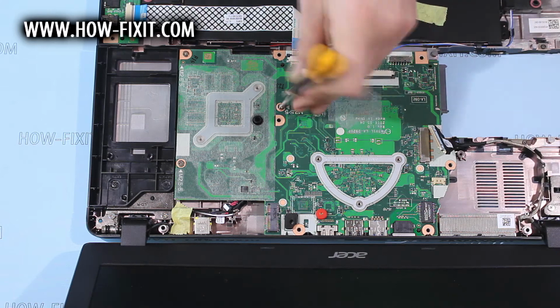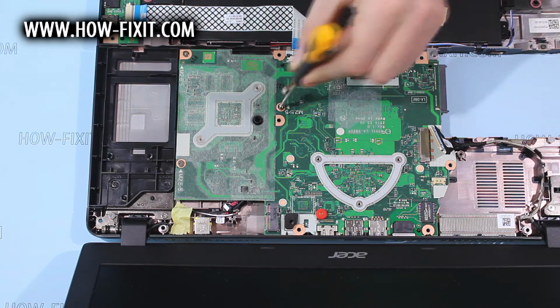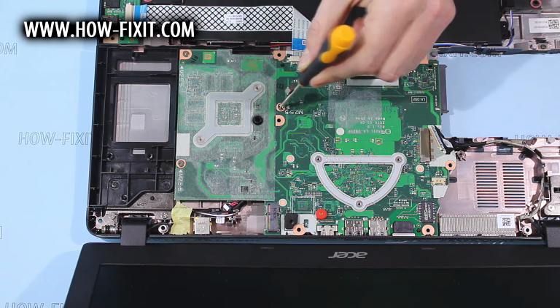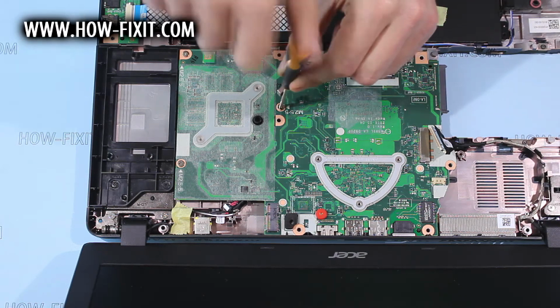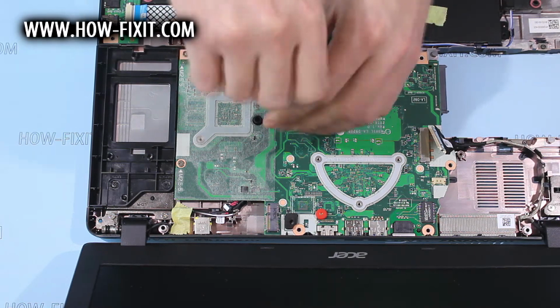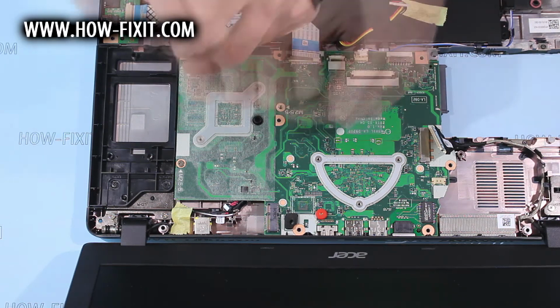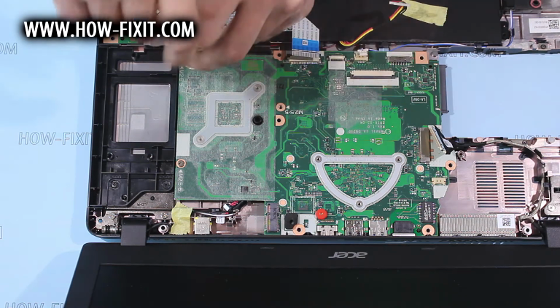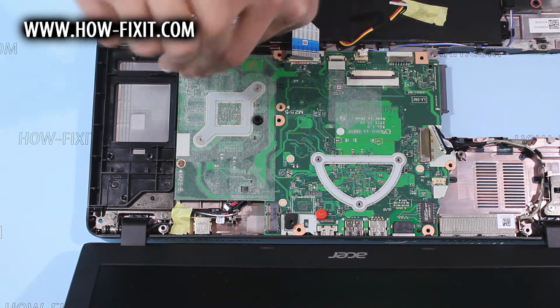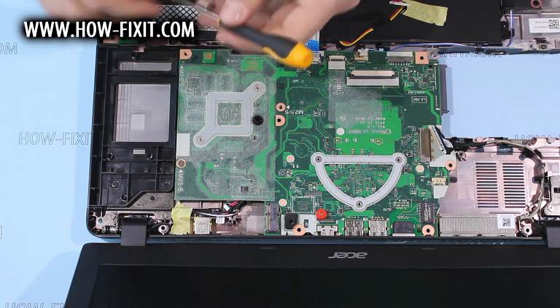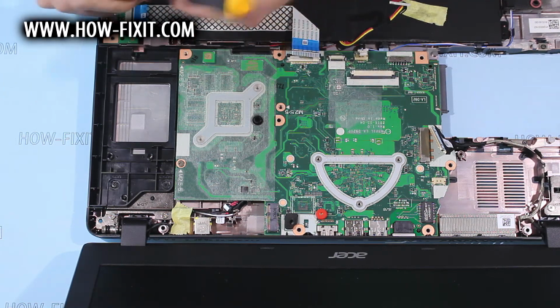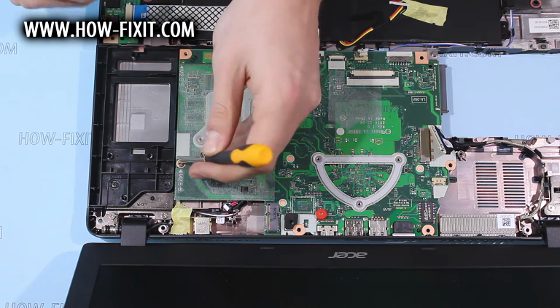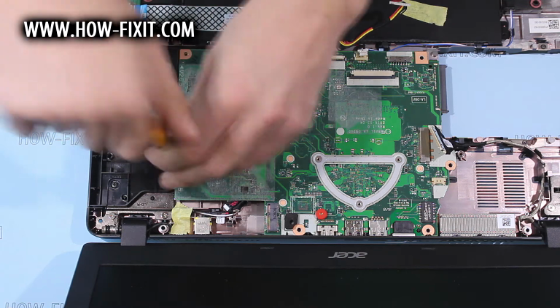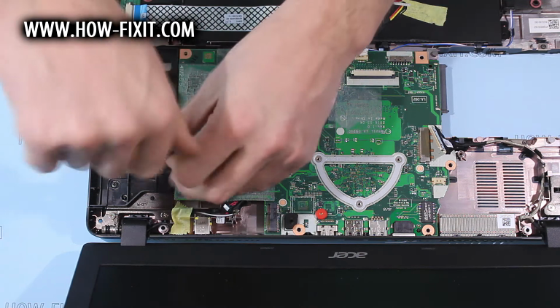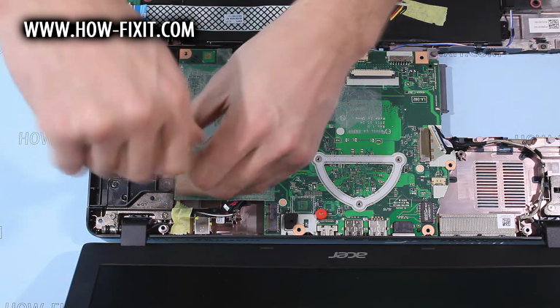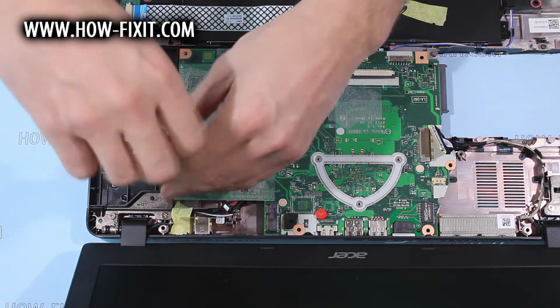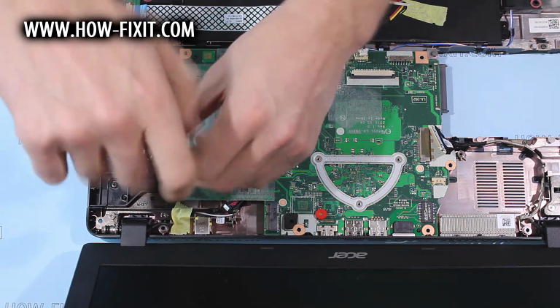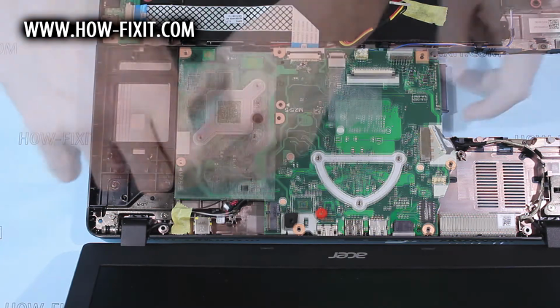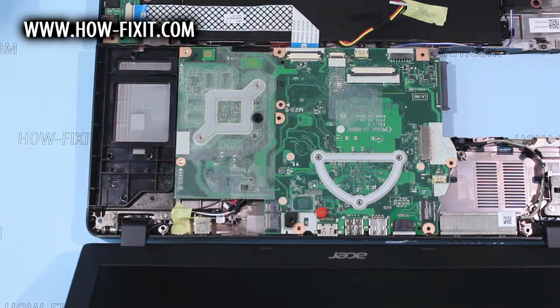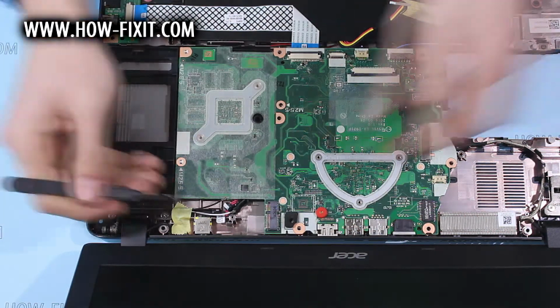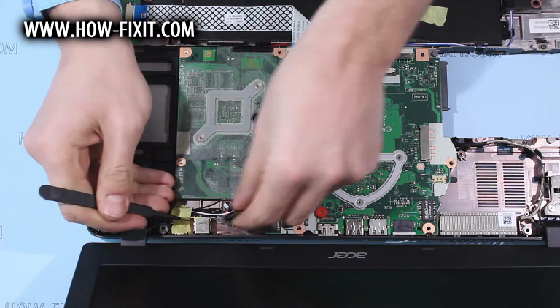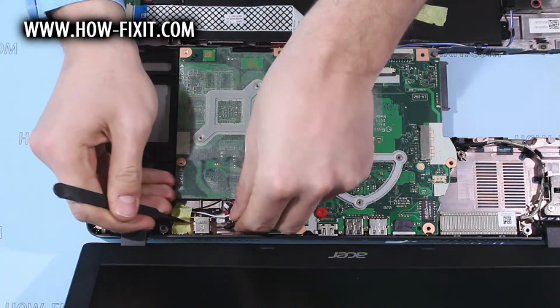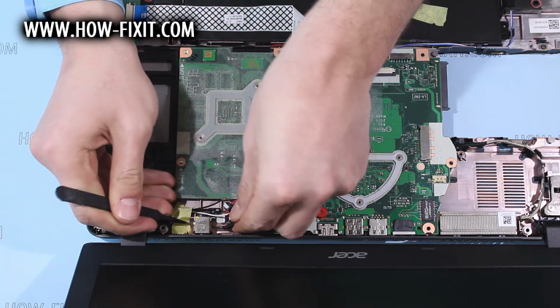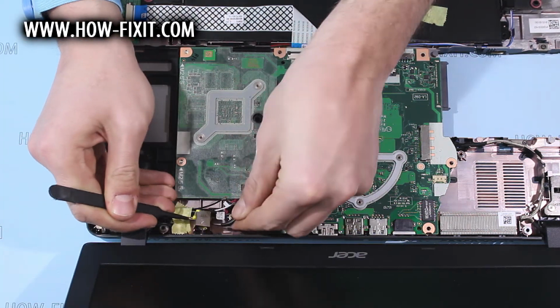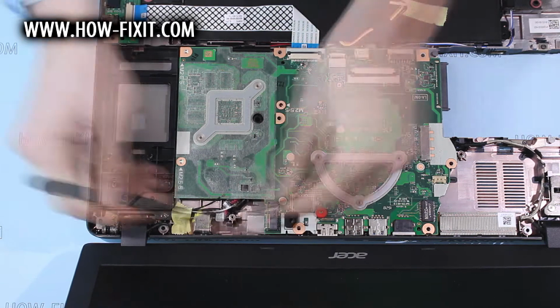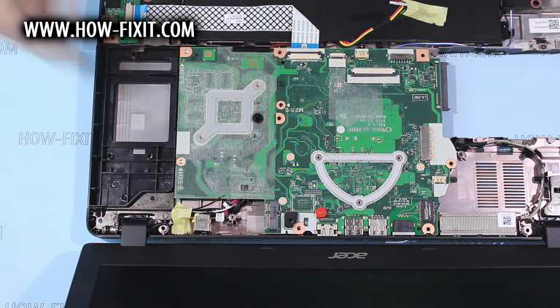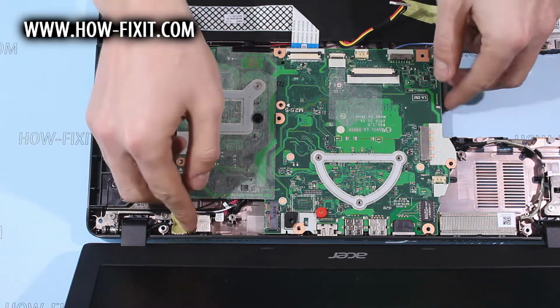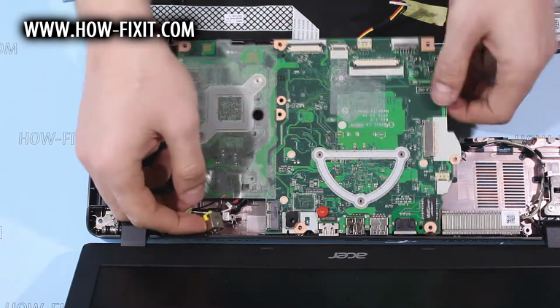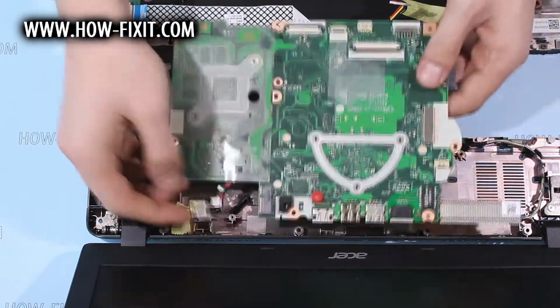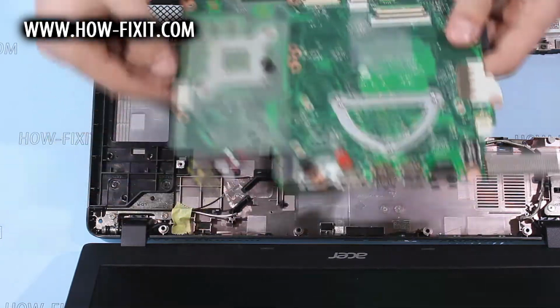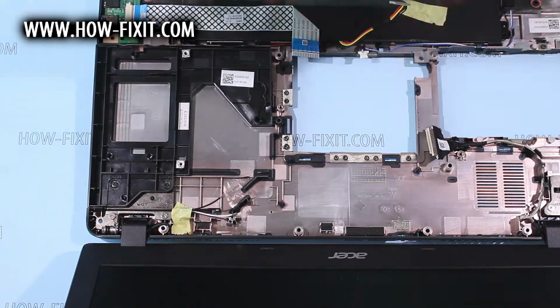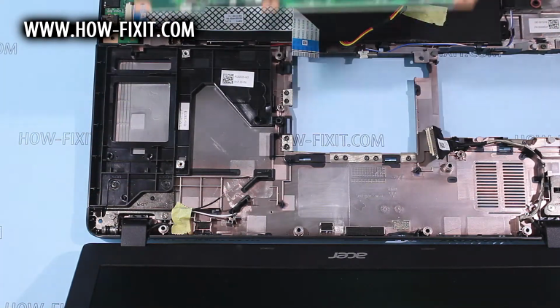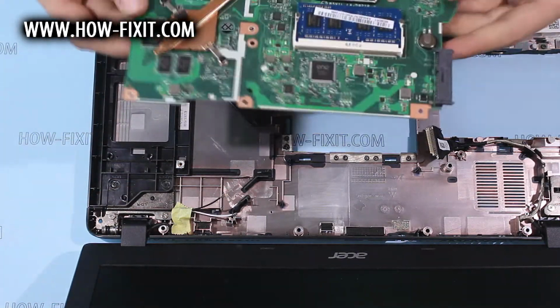Remove the screws that fix the main board in the case. Pry up the DC cable and remove its screw. Now the main board can be removed.